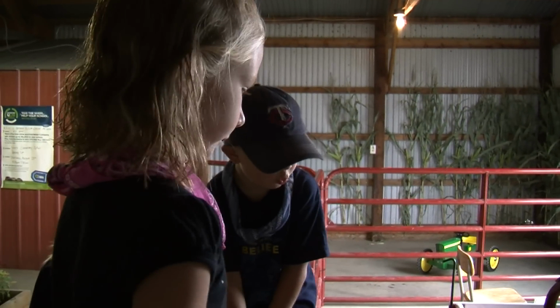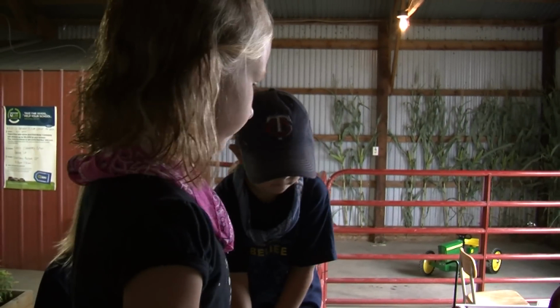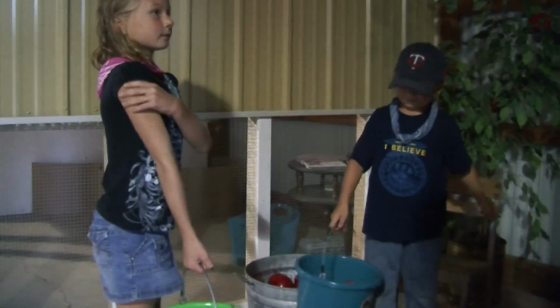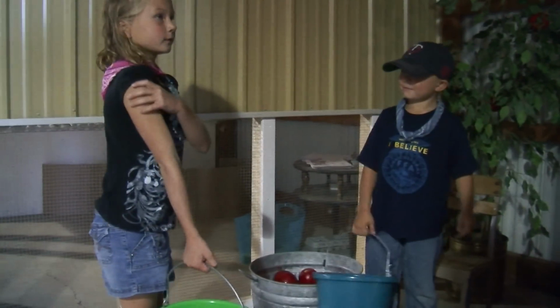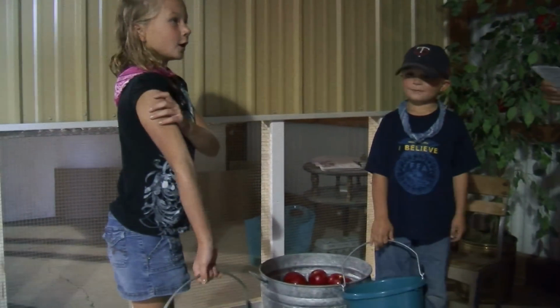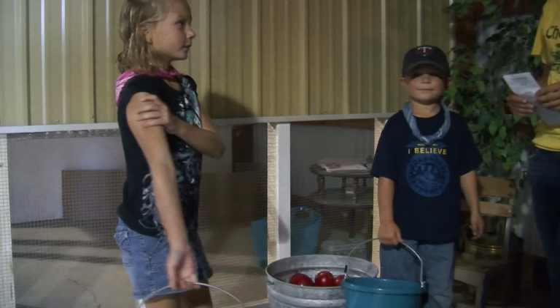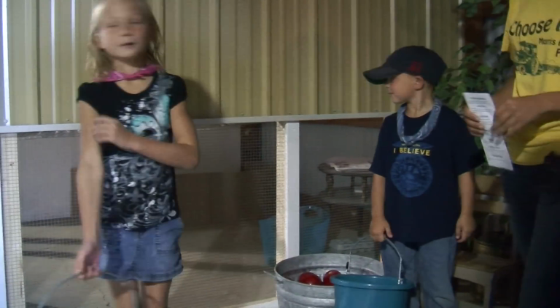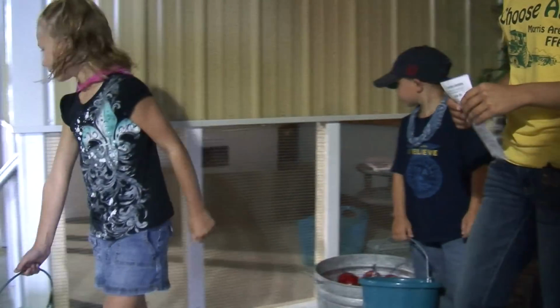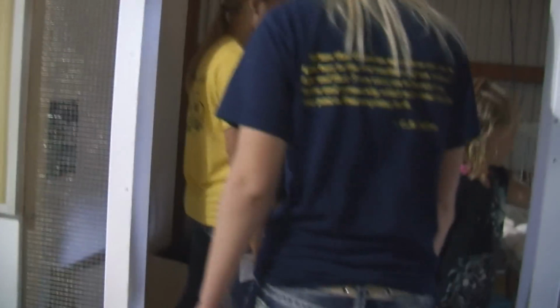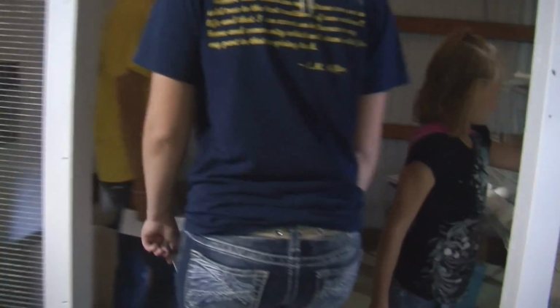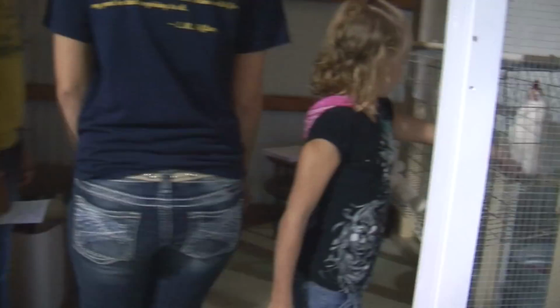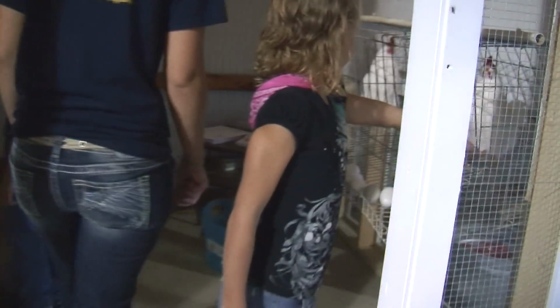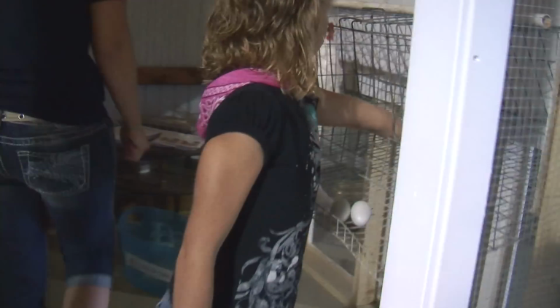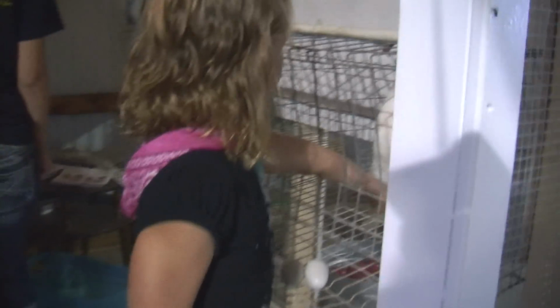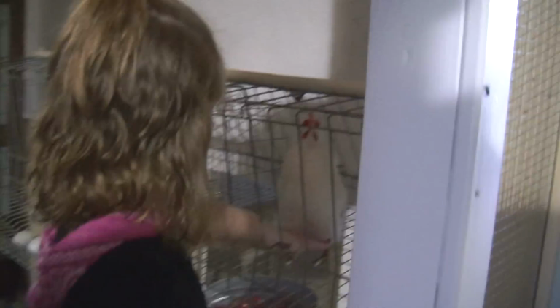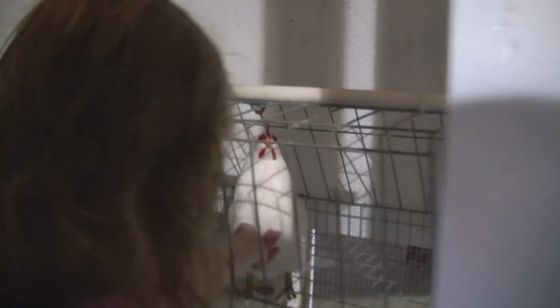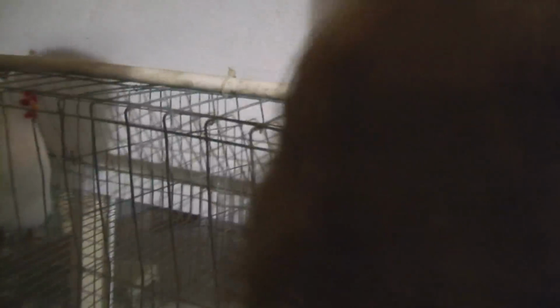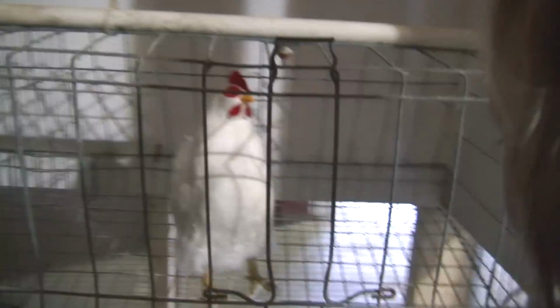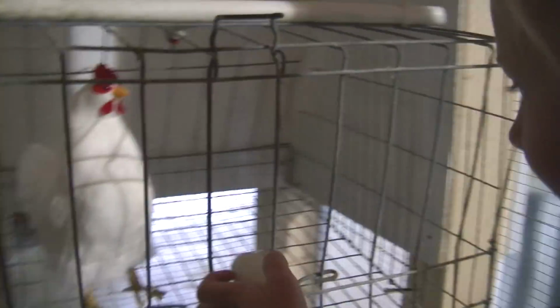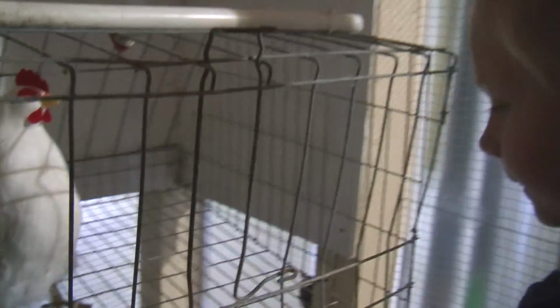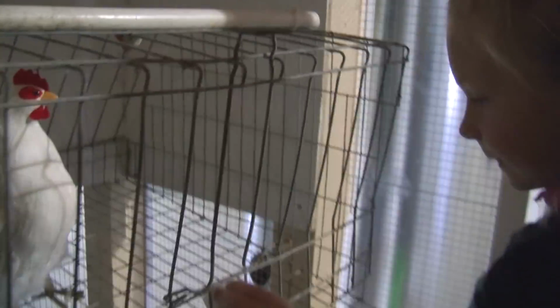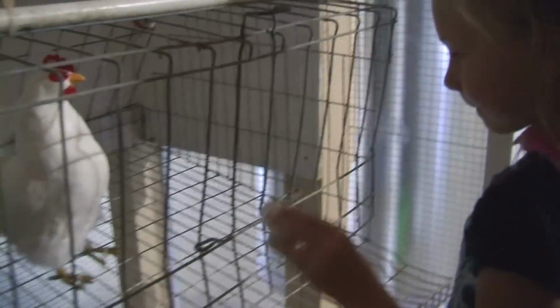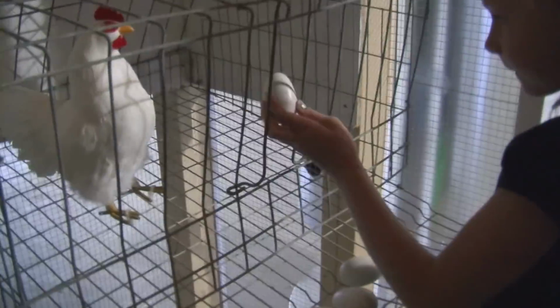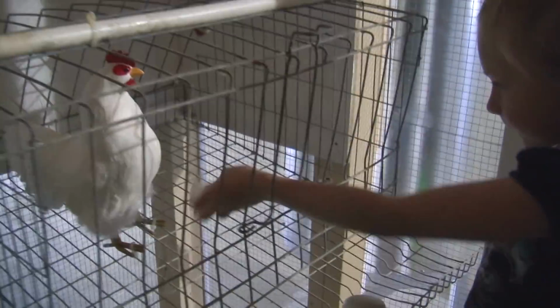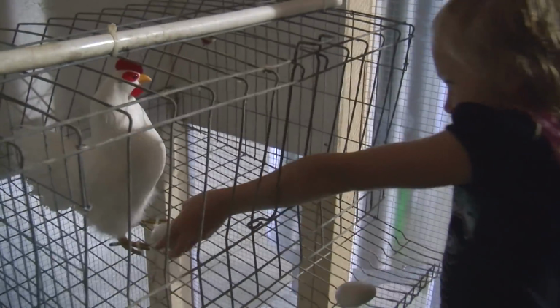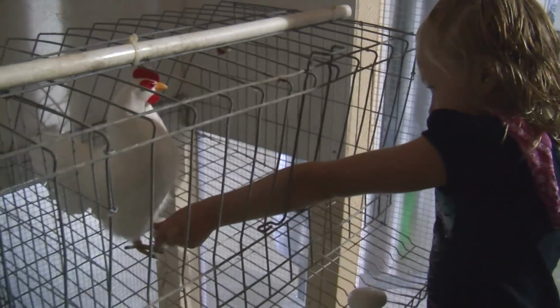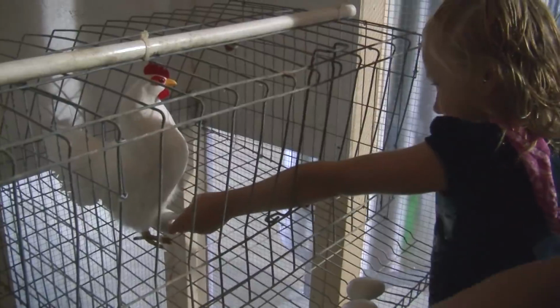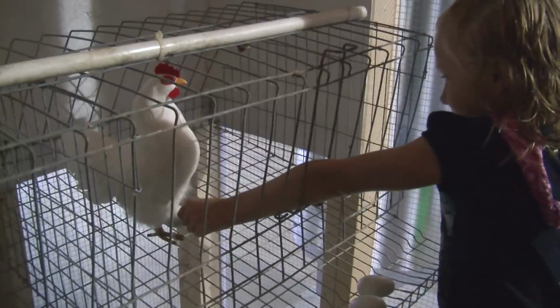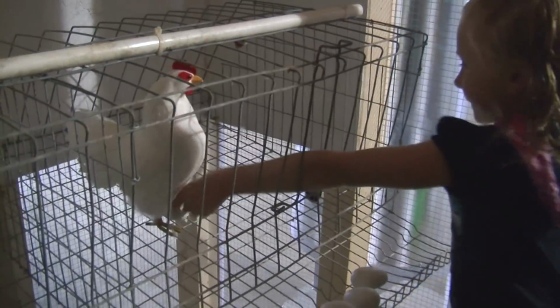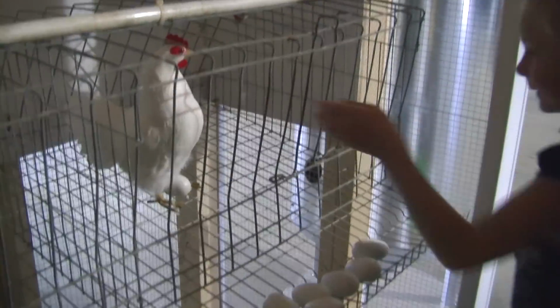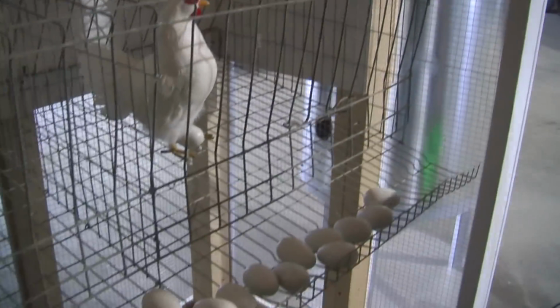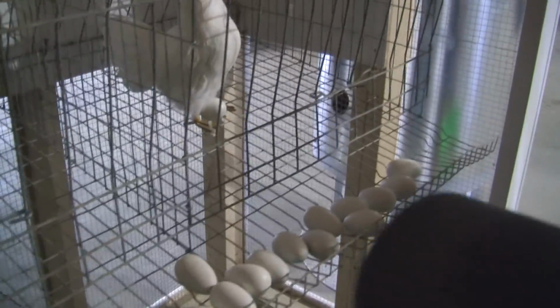Now we're going to go to the poultry barn. In here this is where your chickens and your turkeys live. See how the eggs can roll out to the bottom?